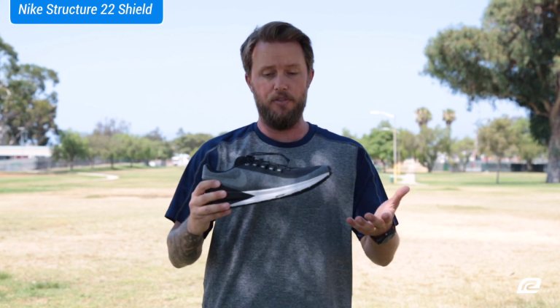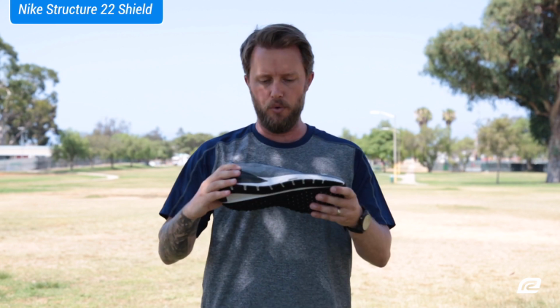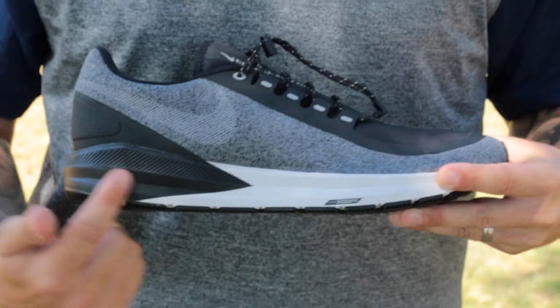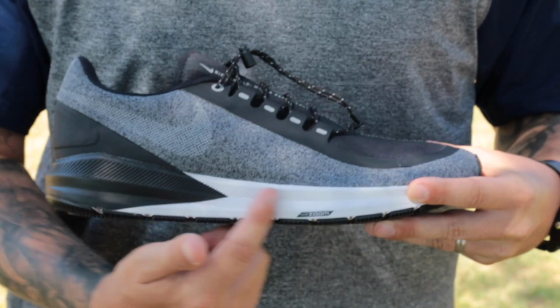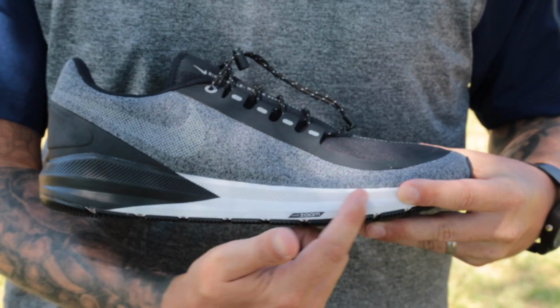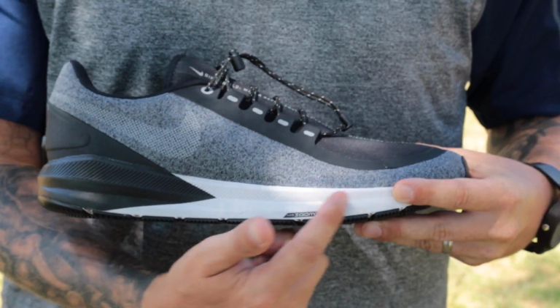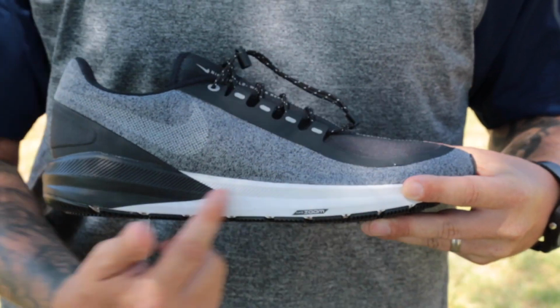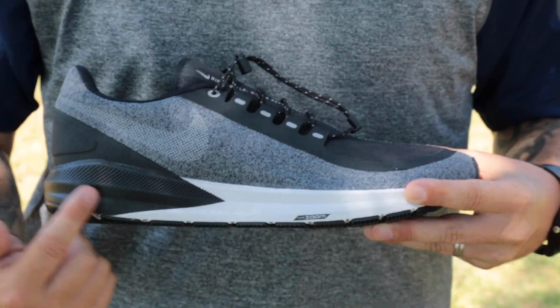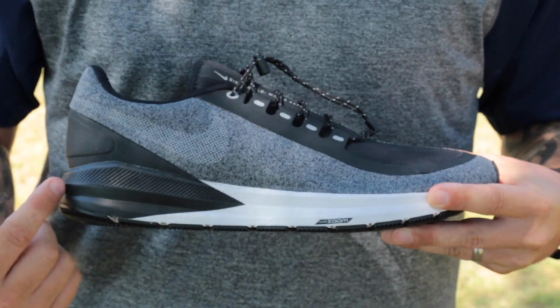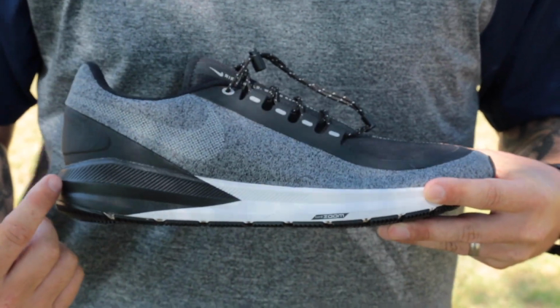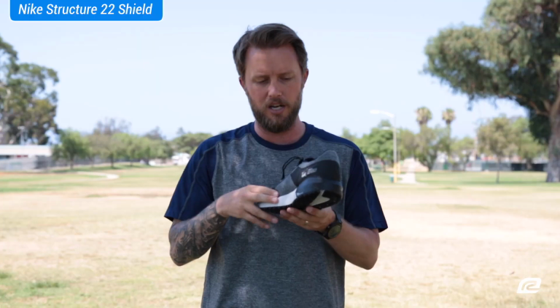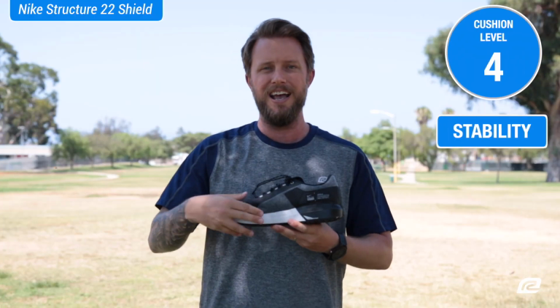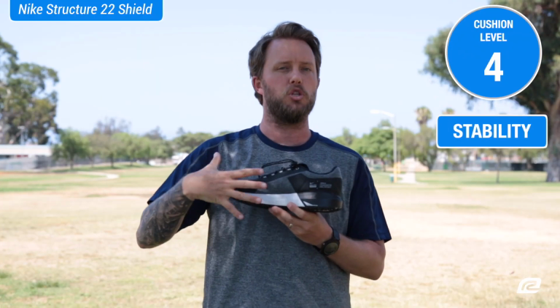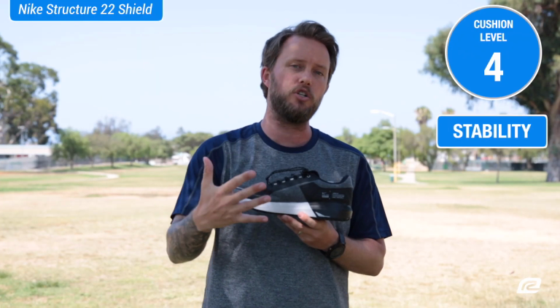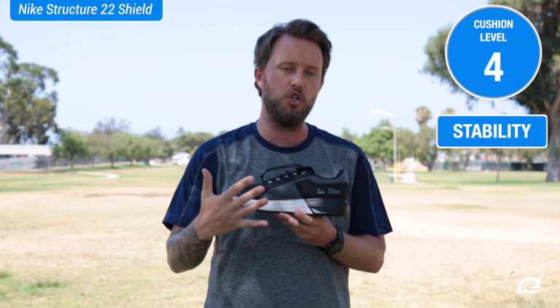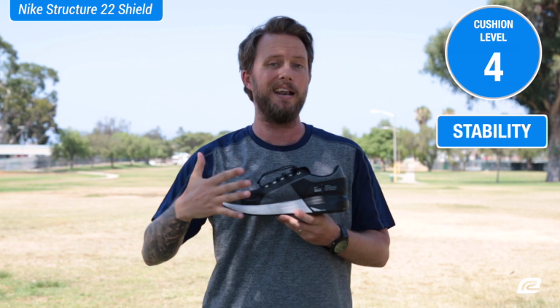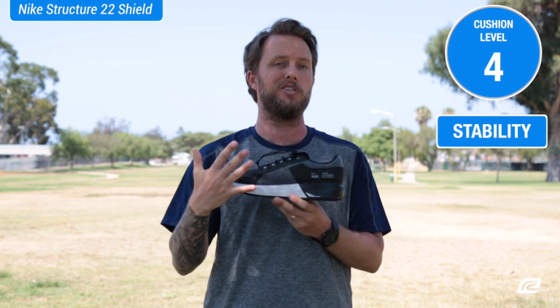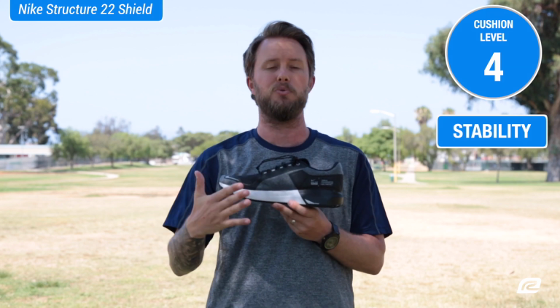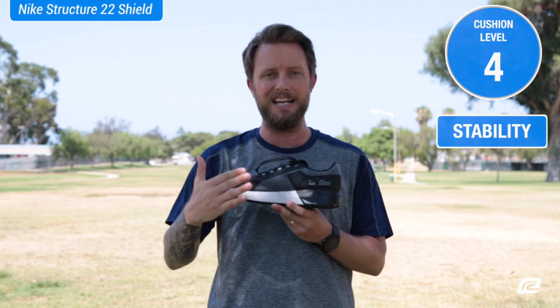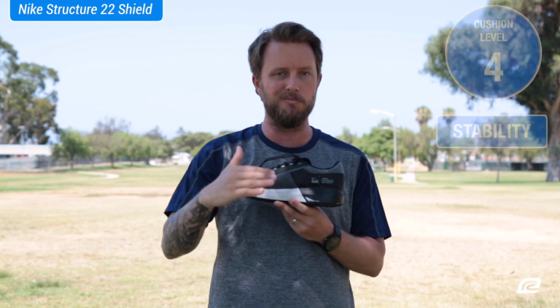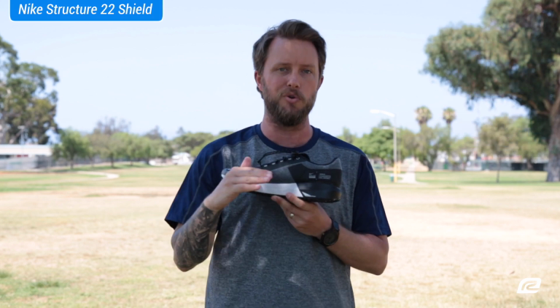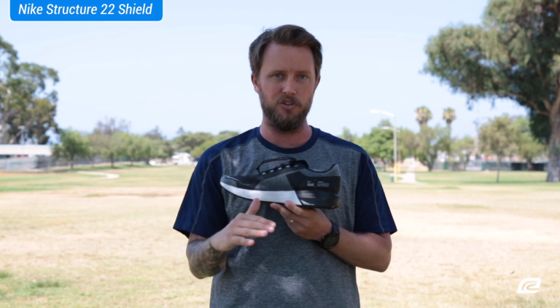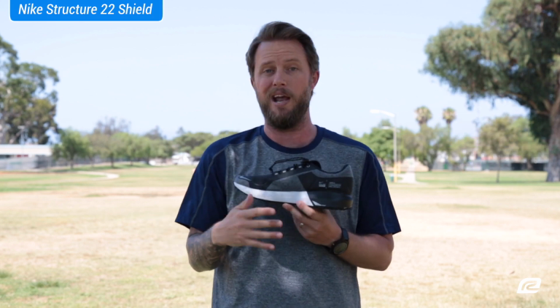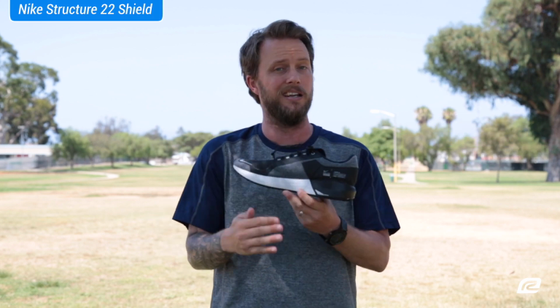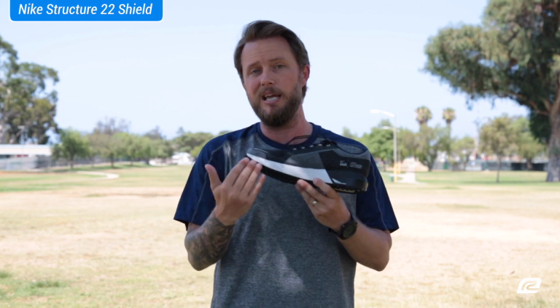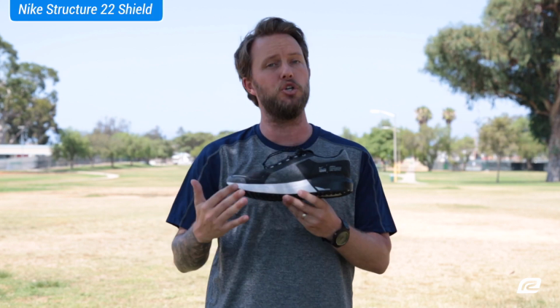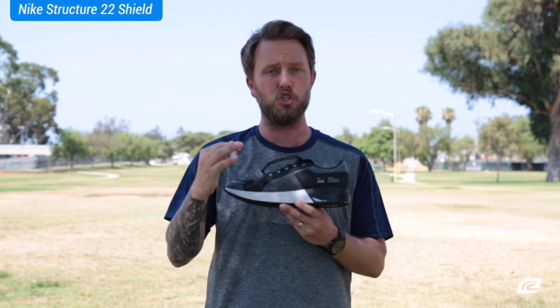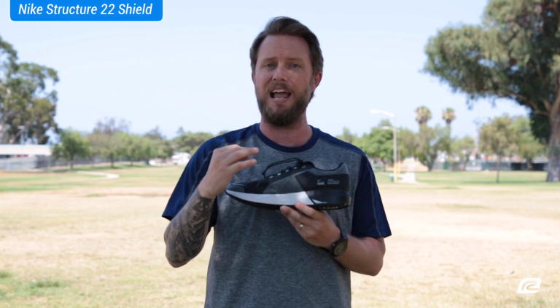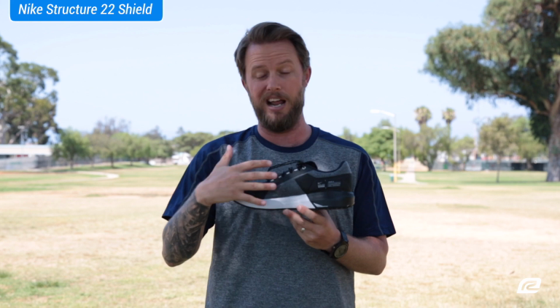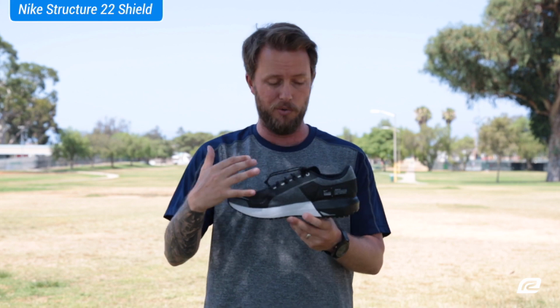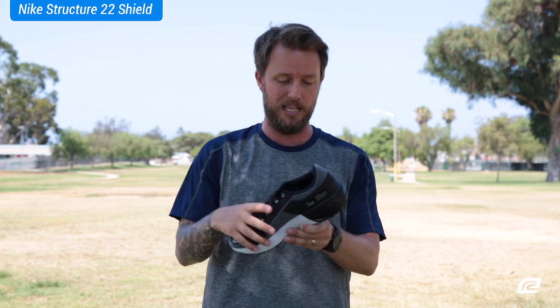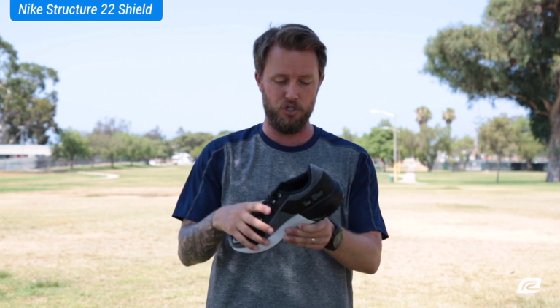It also has wedge foam inside the midsole here, which helps with the structure of the shoe but also helps with a nice smooth ride, and again keeps the shoe super lightweight. I really like that about the shoe.